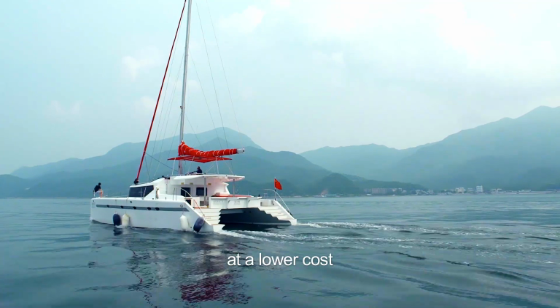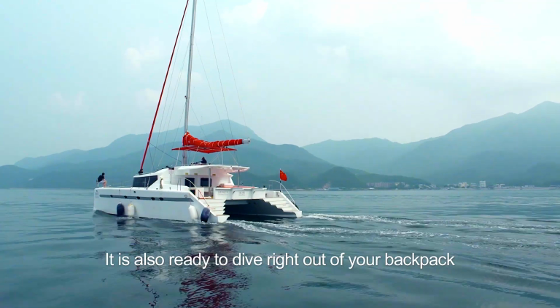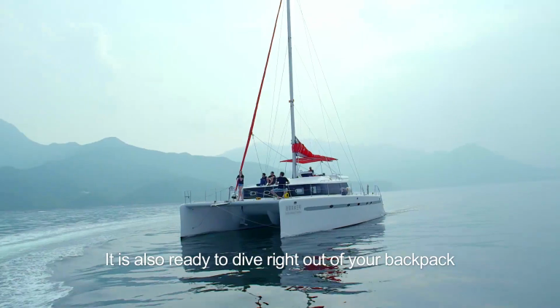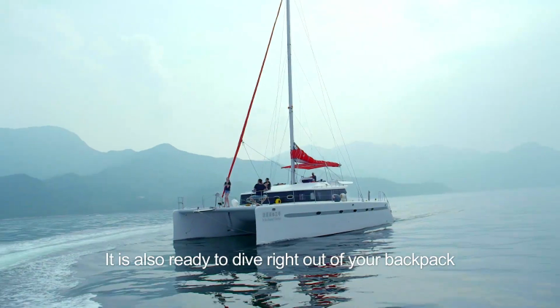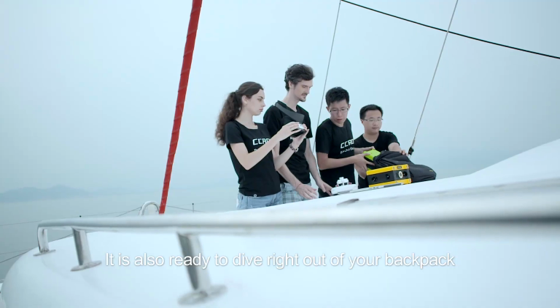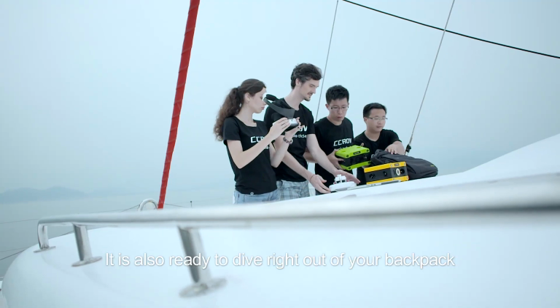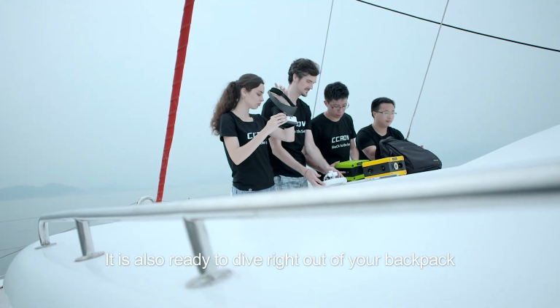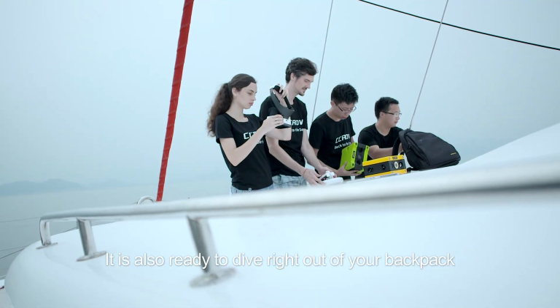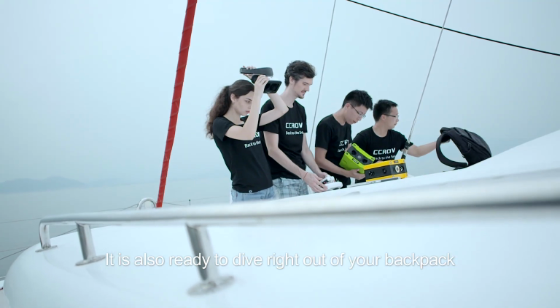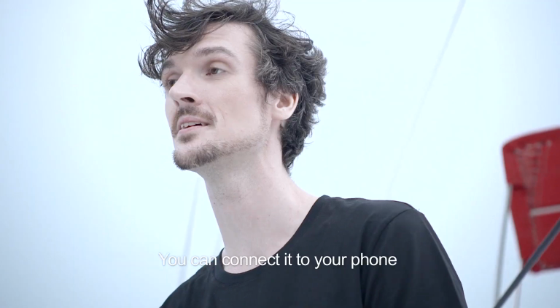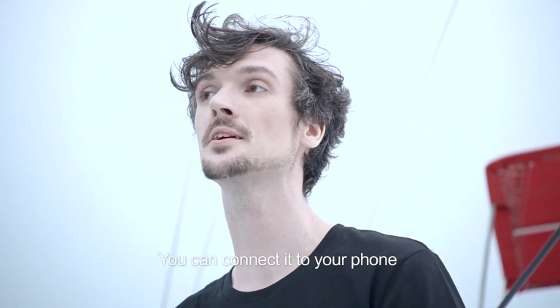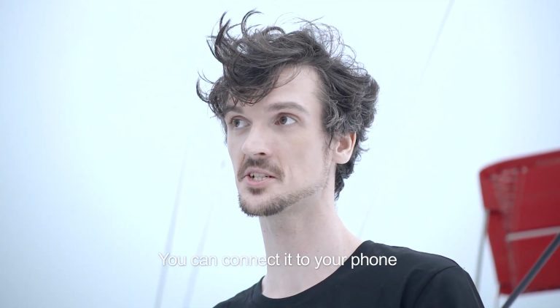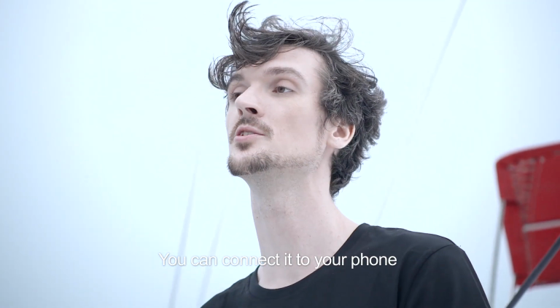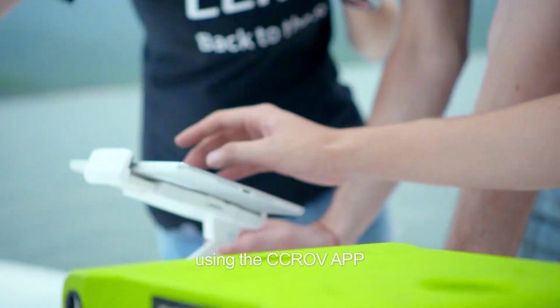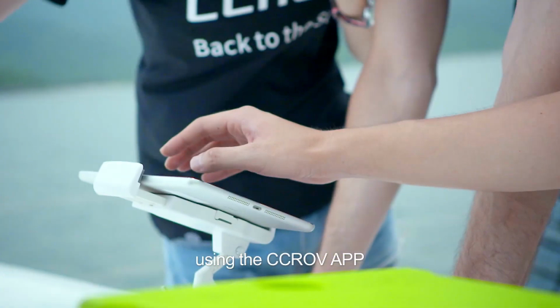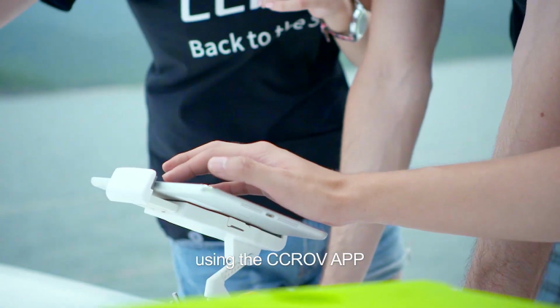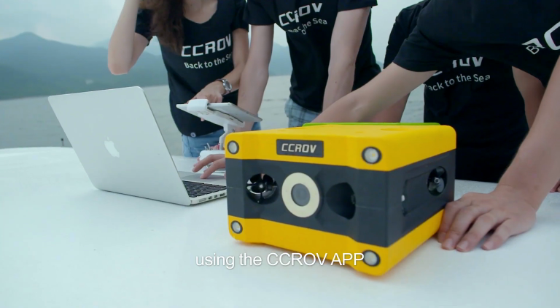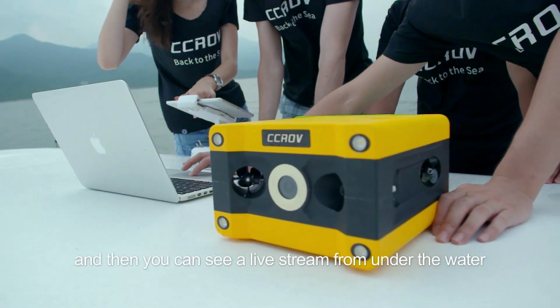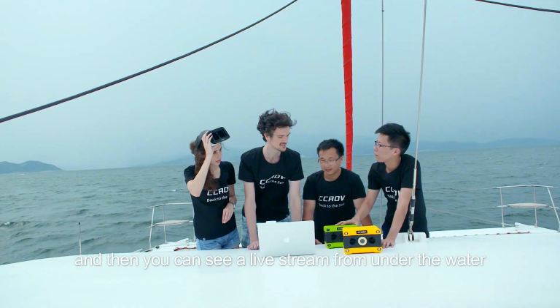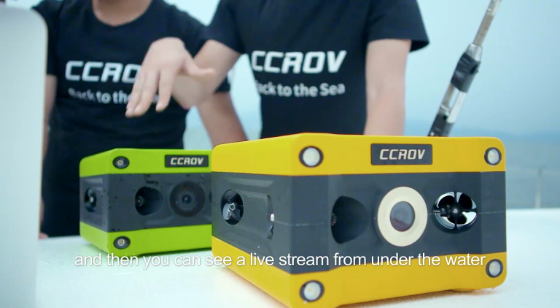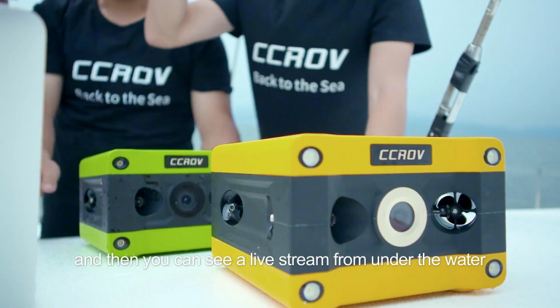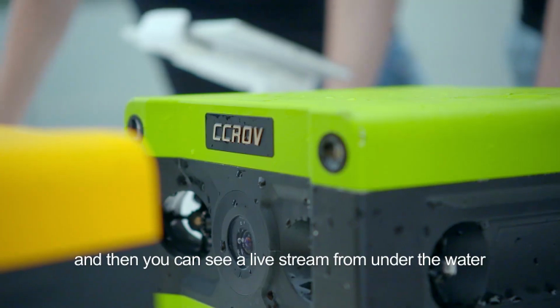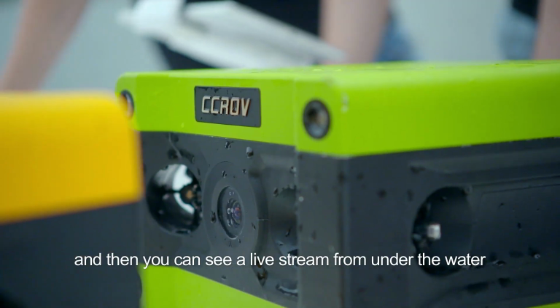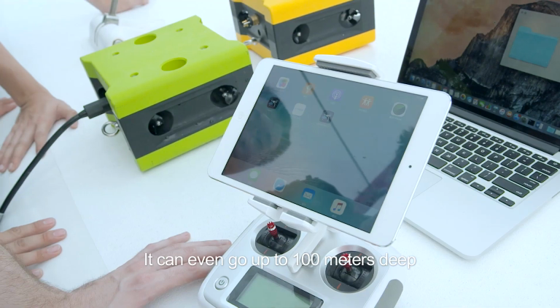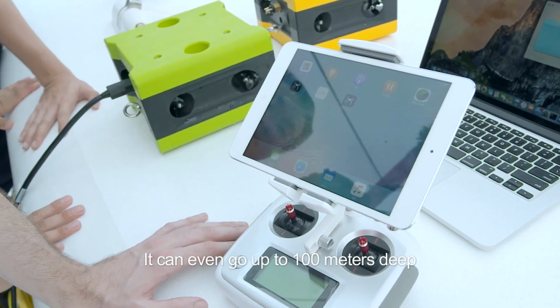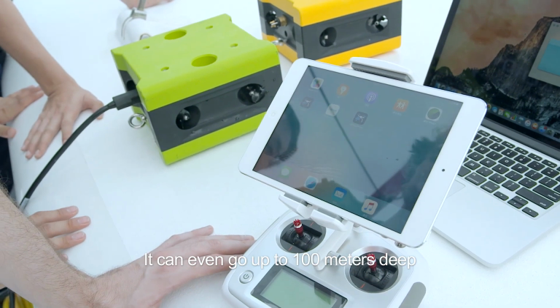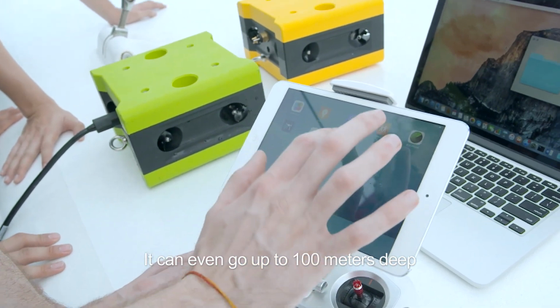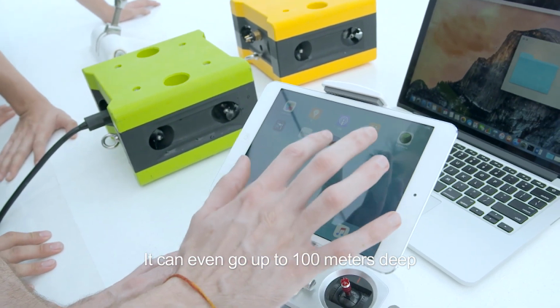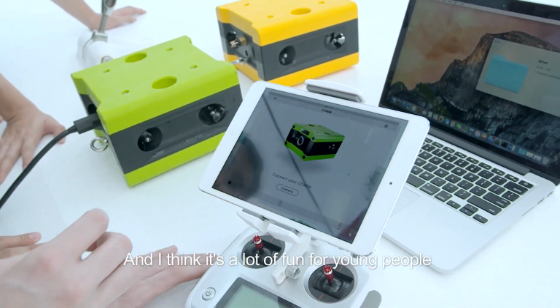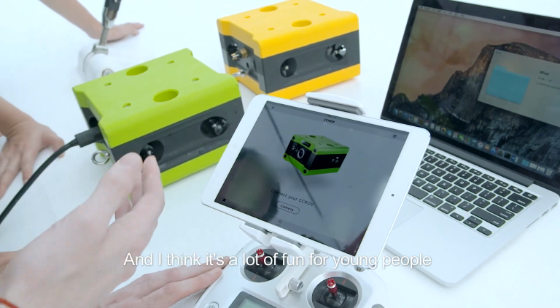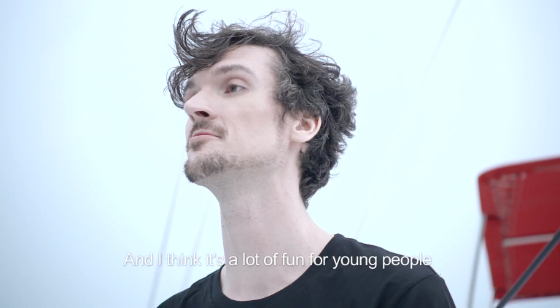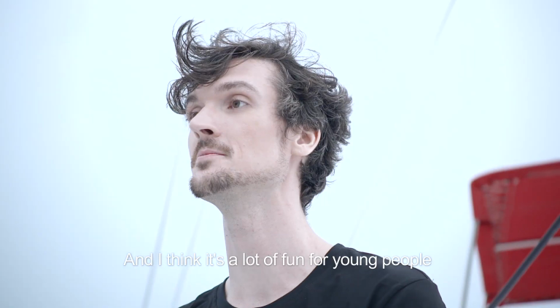It is also ready to dive right out of its backpack. You can connect it to your phone using the CCROV app and then you can see a live stream from under the water. It can even go up to 100 meters deep, and it's a lot of fun for young people.